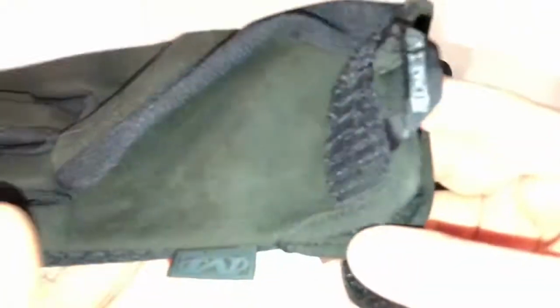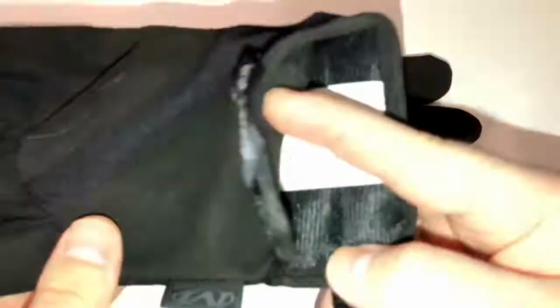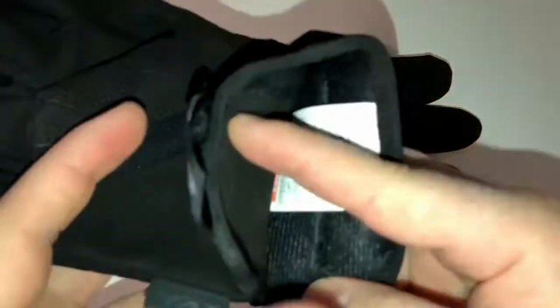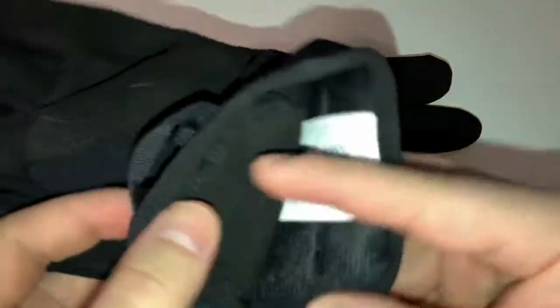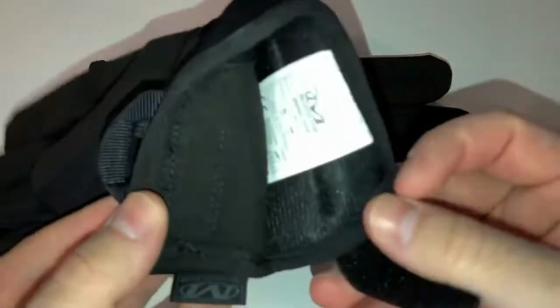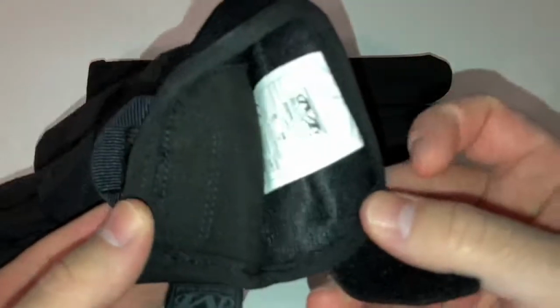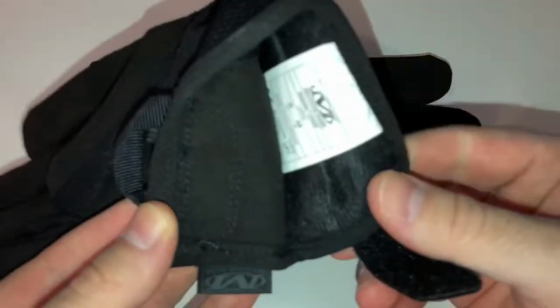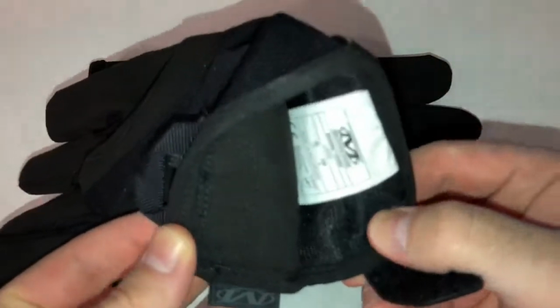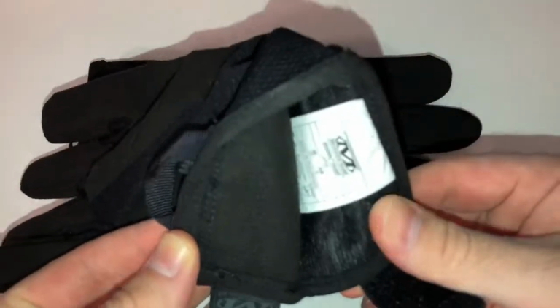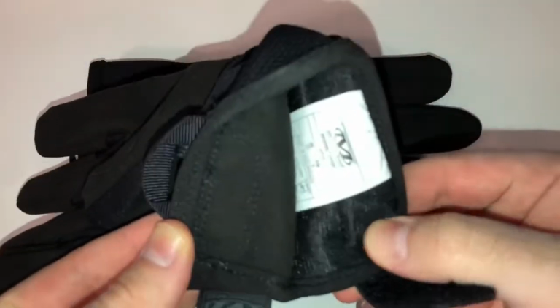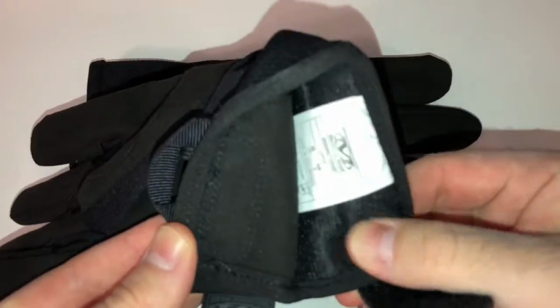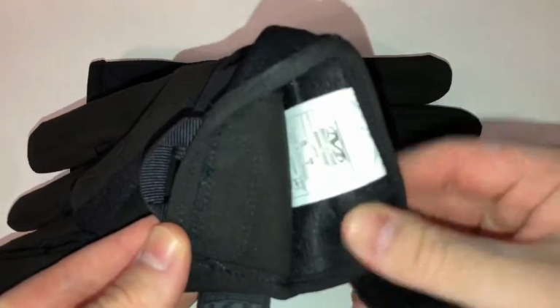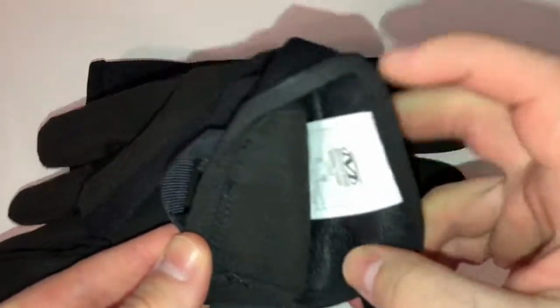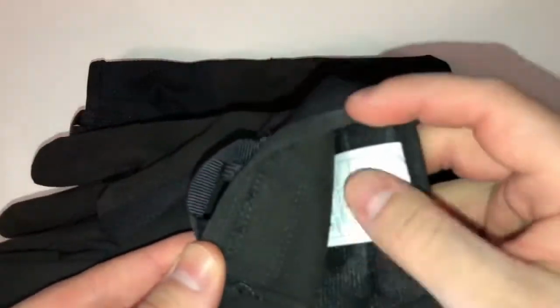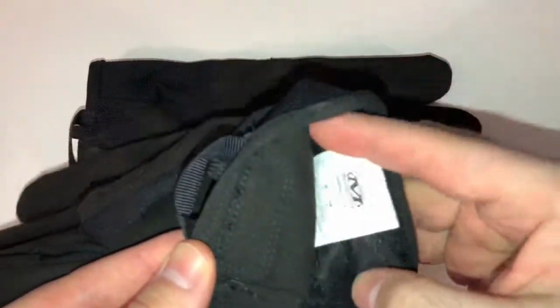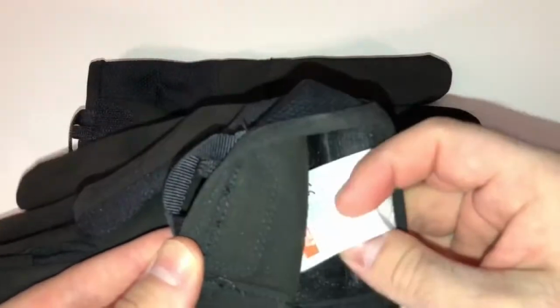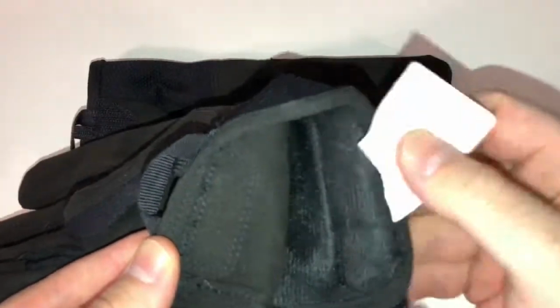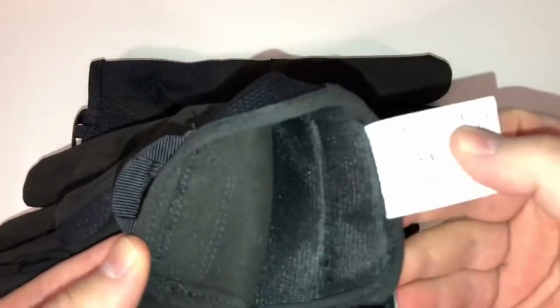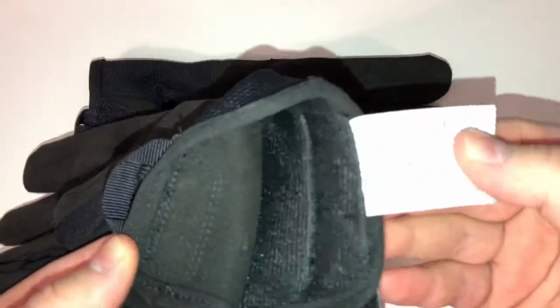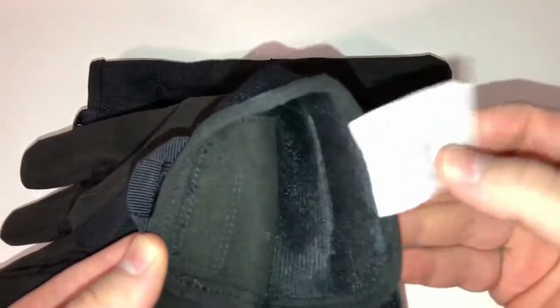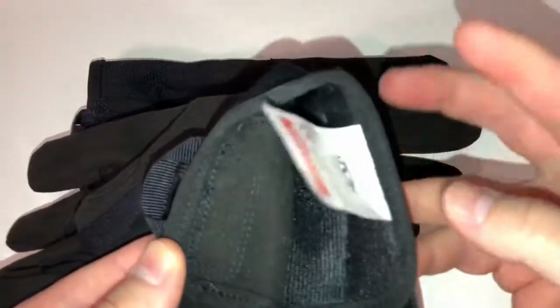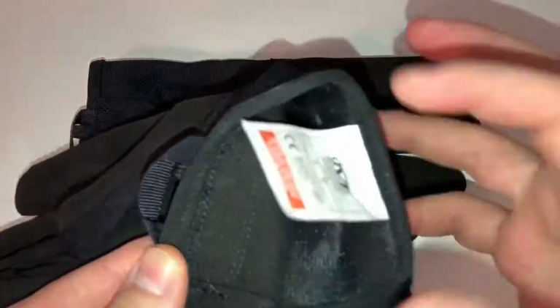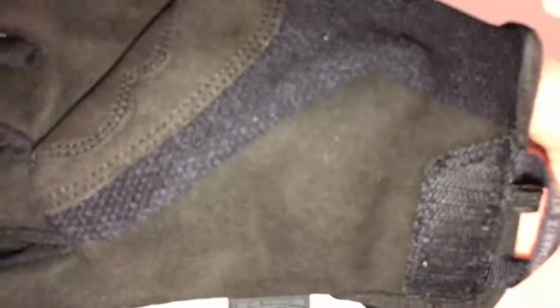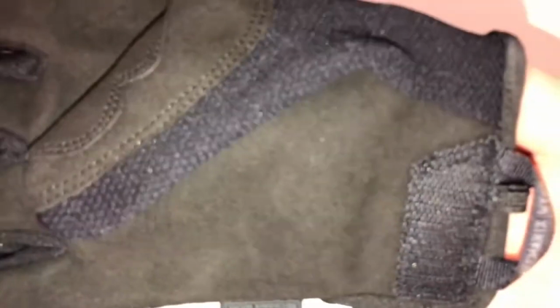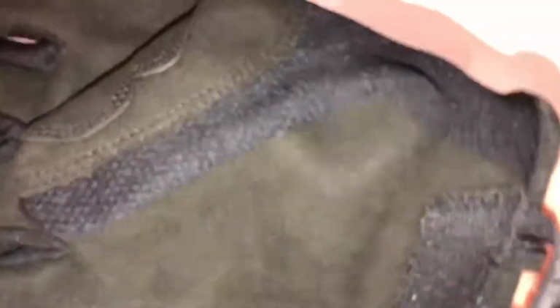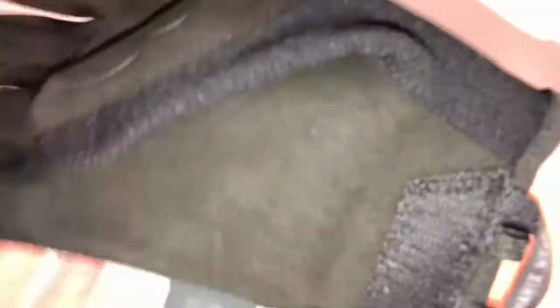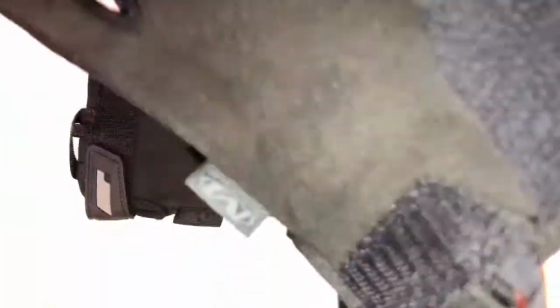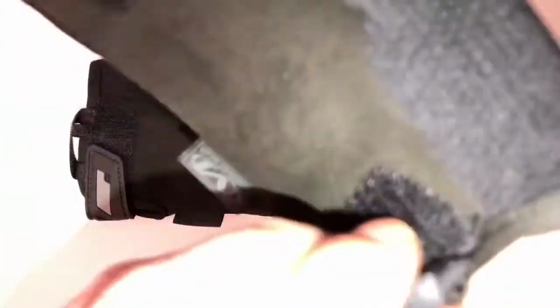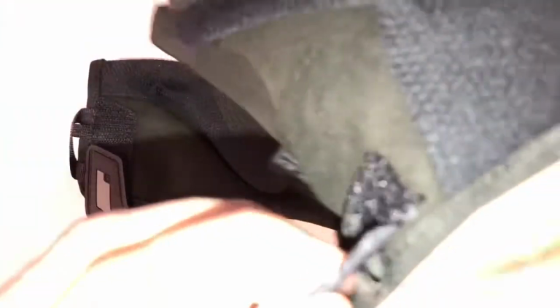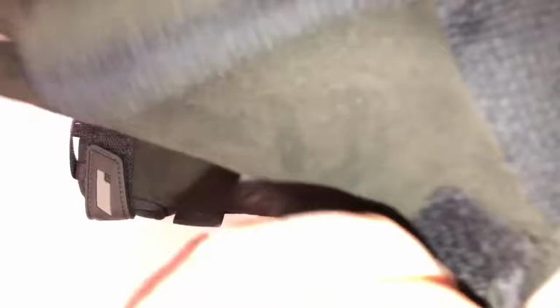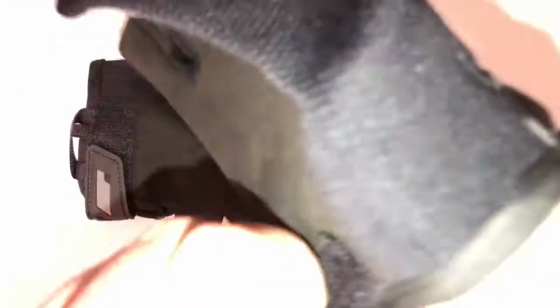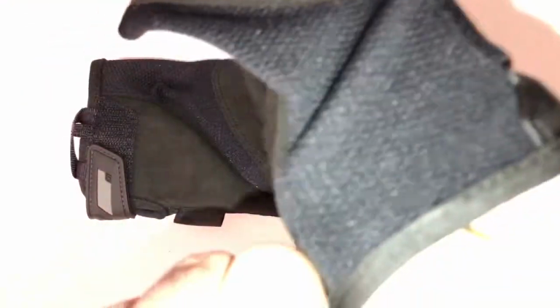The other cool thing is these have a really nice soft lining on the inside. Once you get past the tag here — you can cut that out if you want — they're very comfortable. So I'll show you what they look like on.